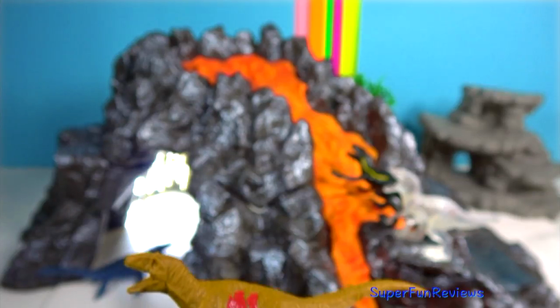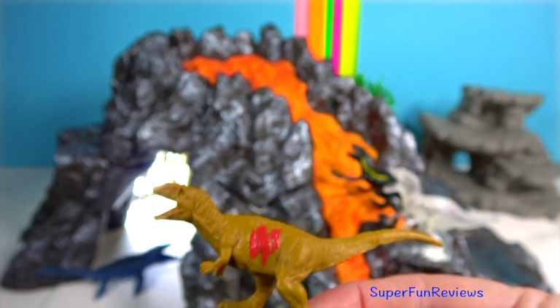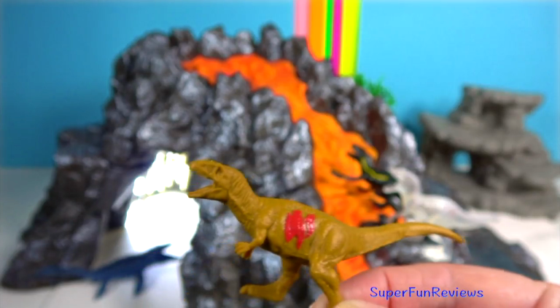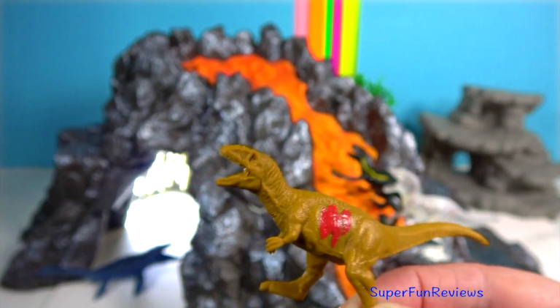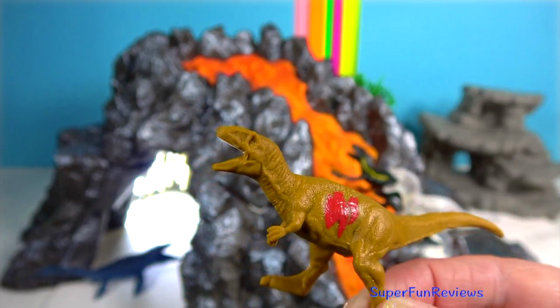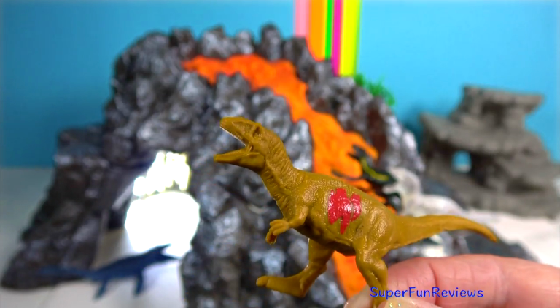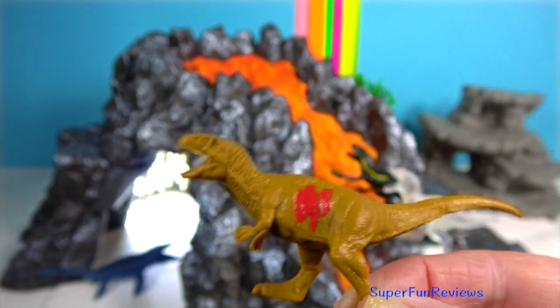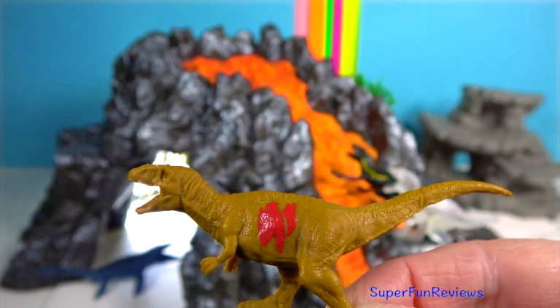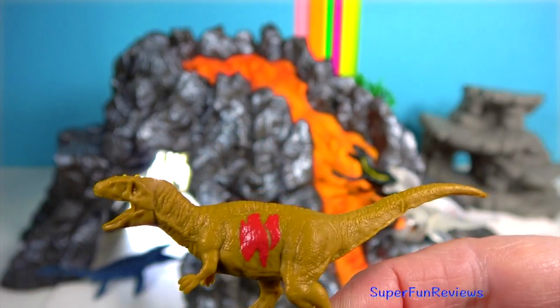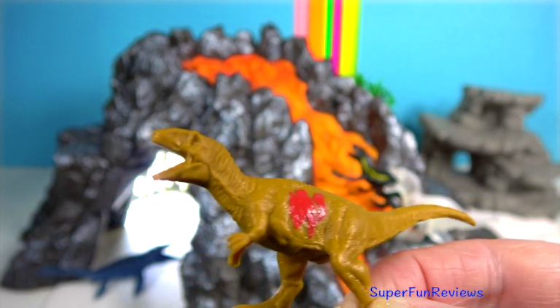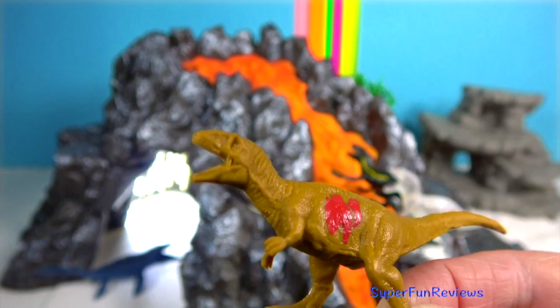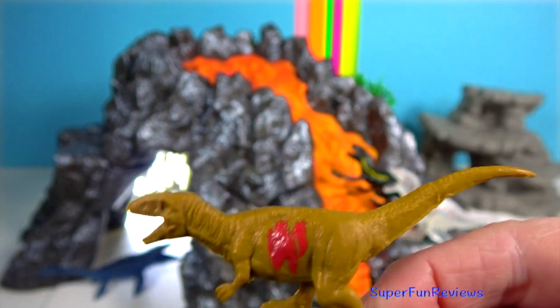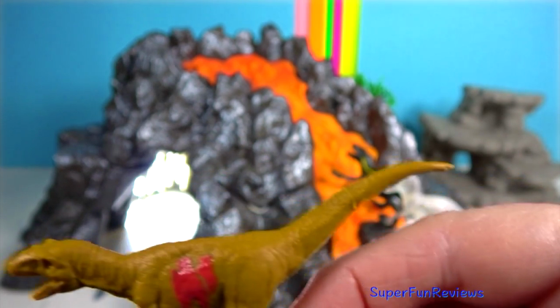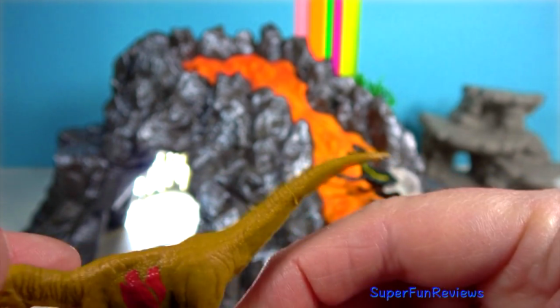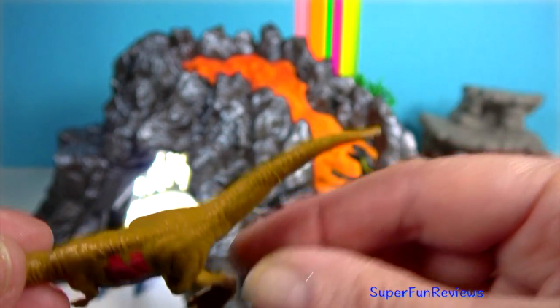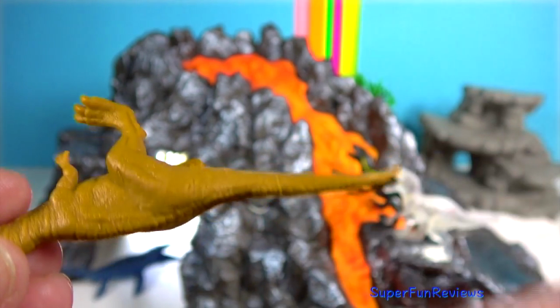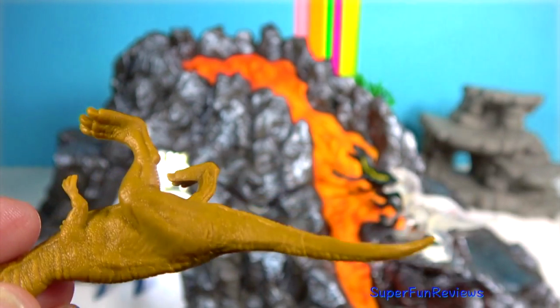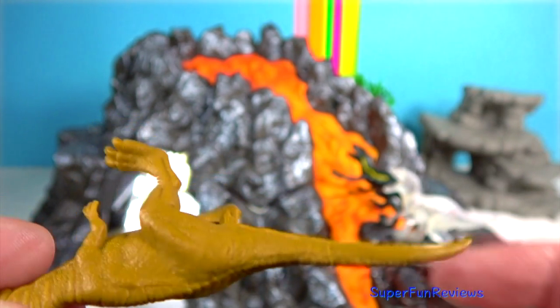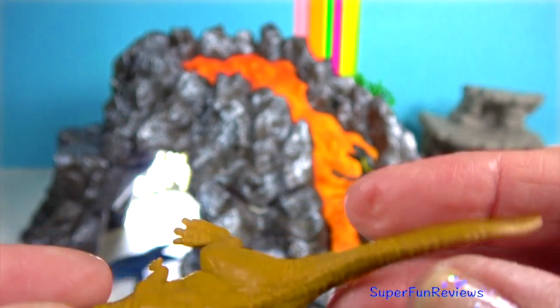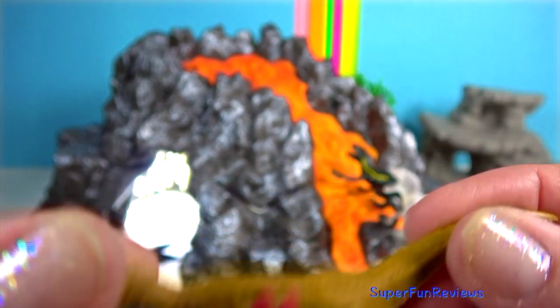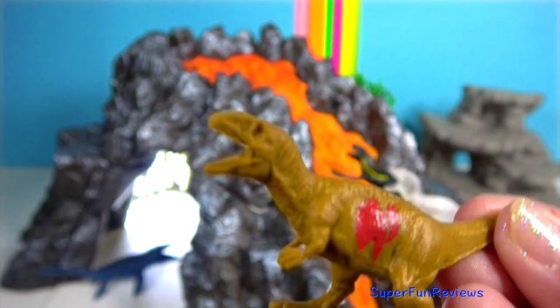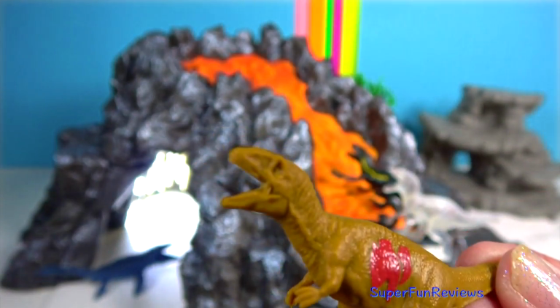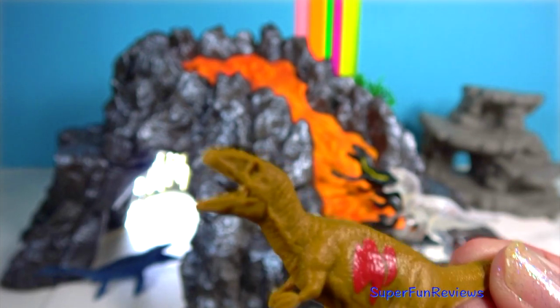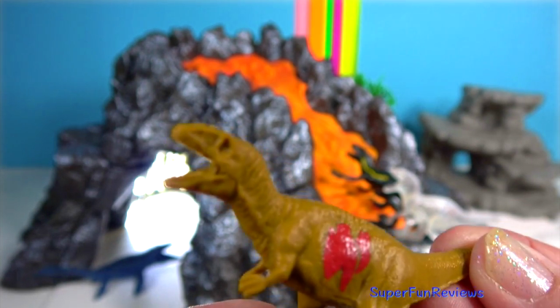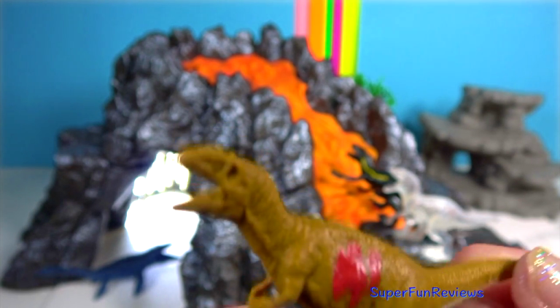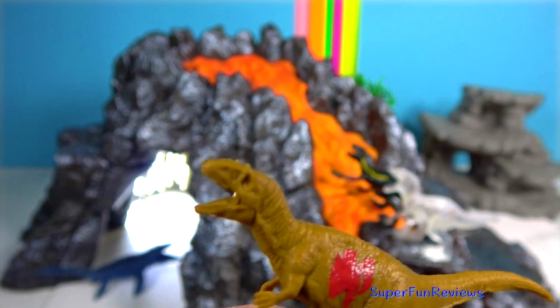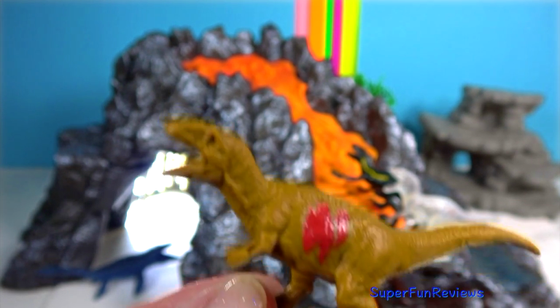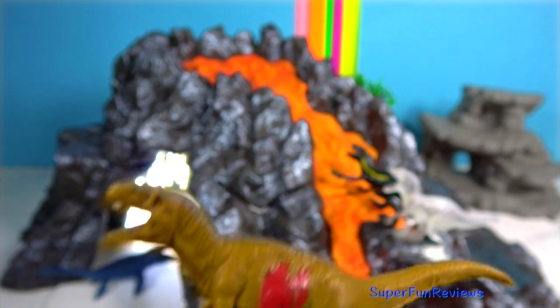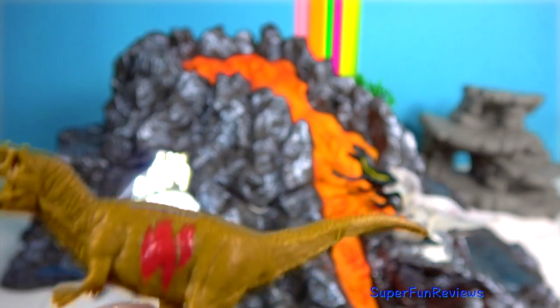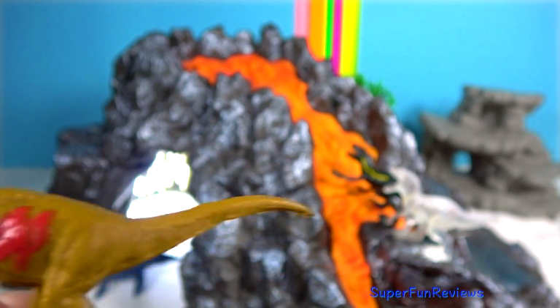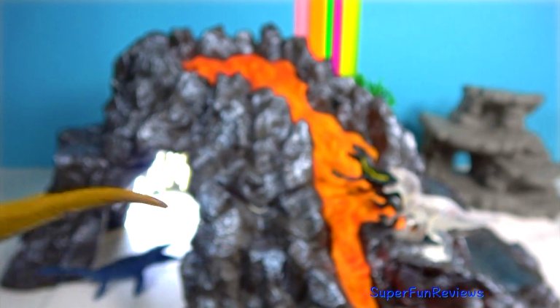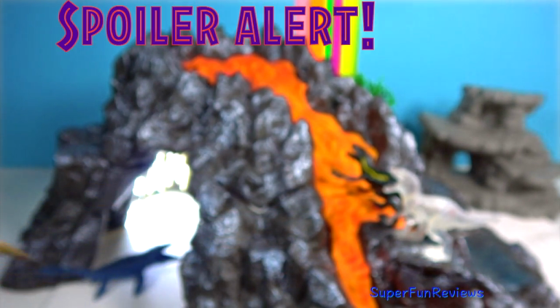Metriocanthosaurus — a fleet-footed carnosaur. Metriocanthosaurus is named for its distinctively spined vertebrae. It once stalked the ancient Jurassic plains, feeding on other dinosaurs.